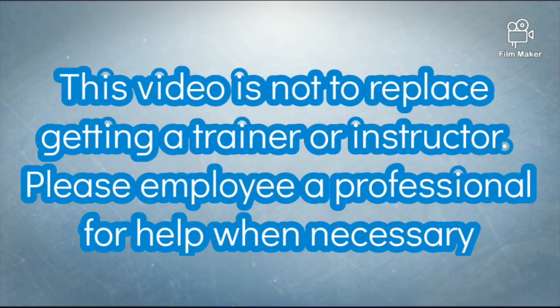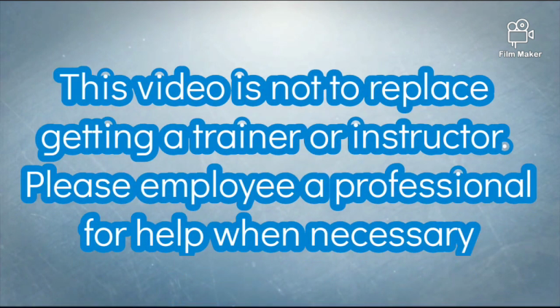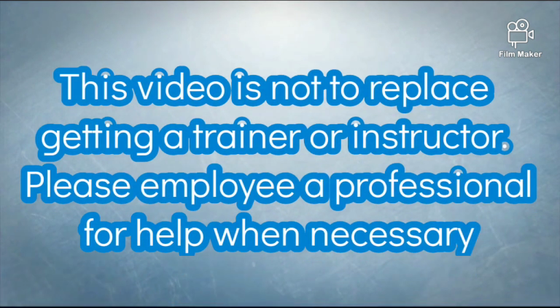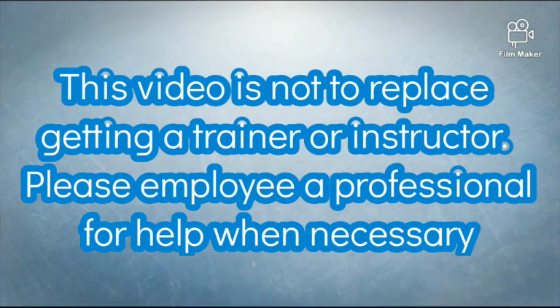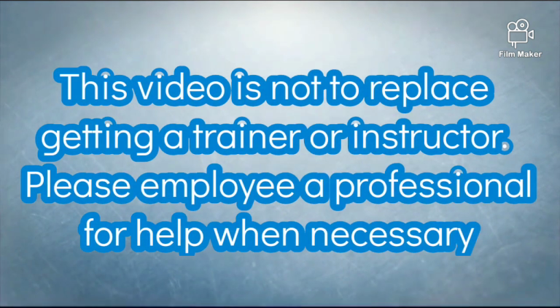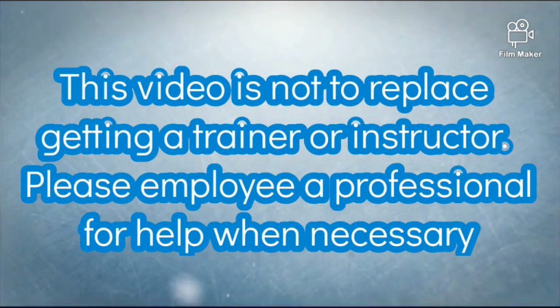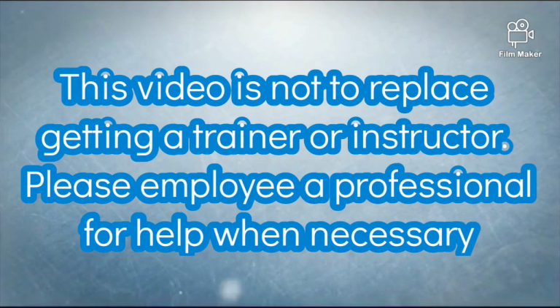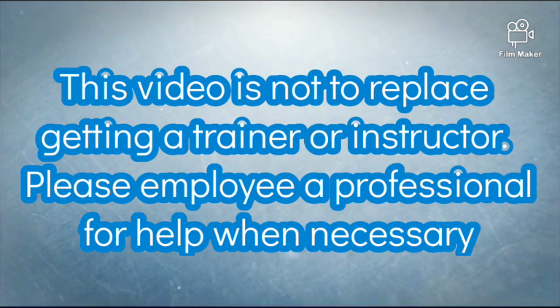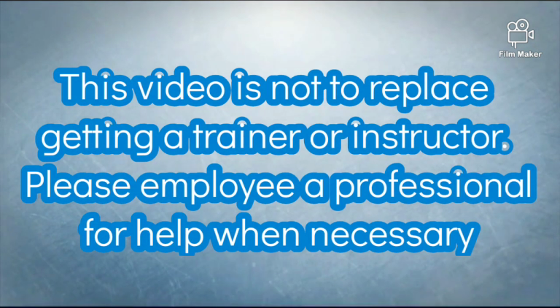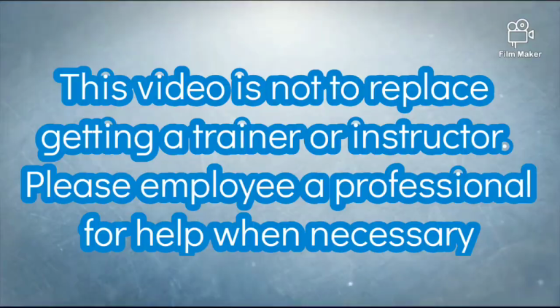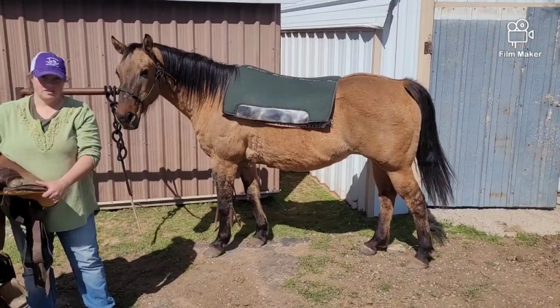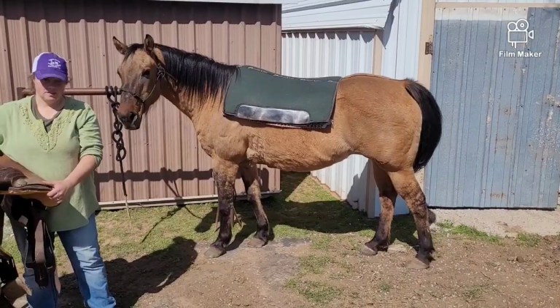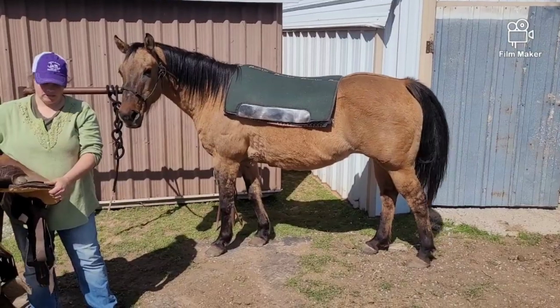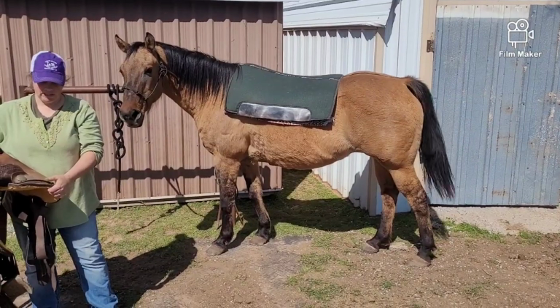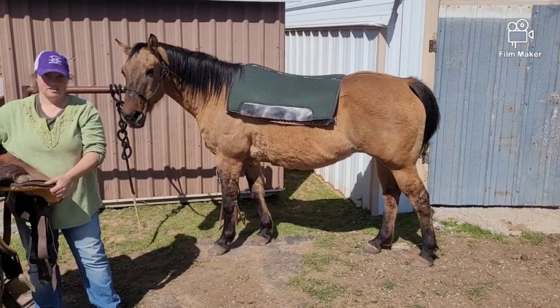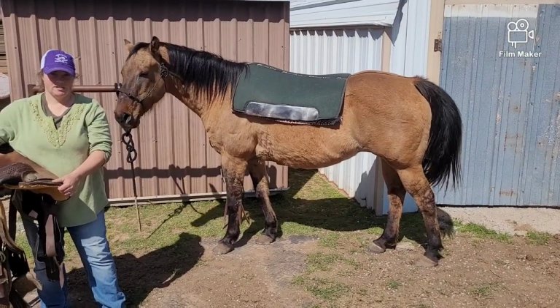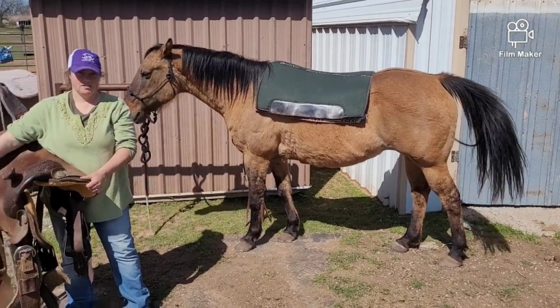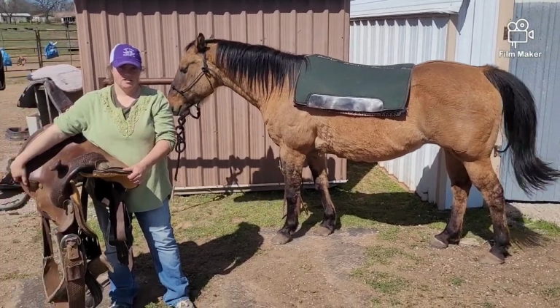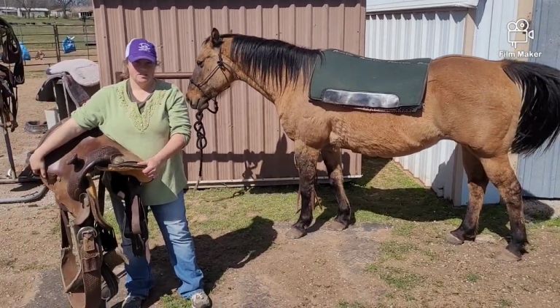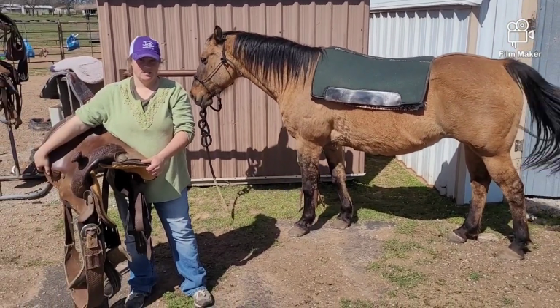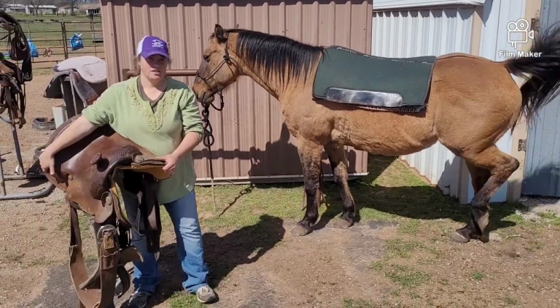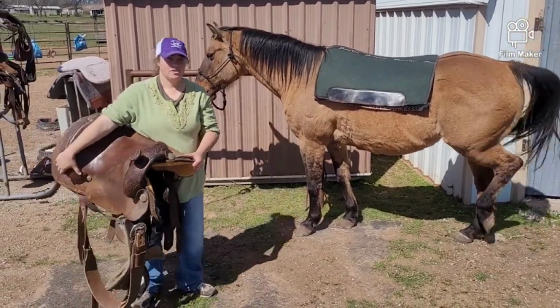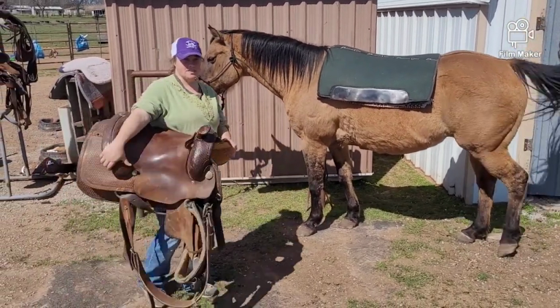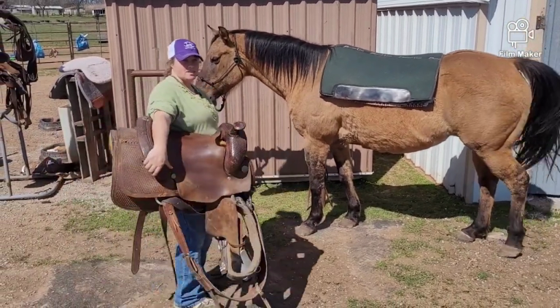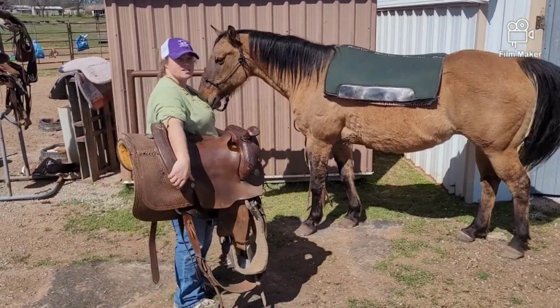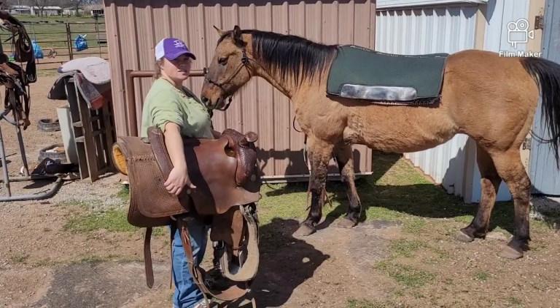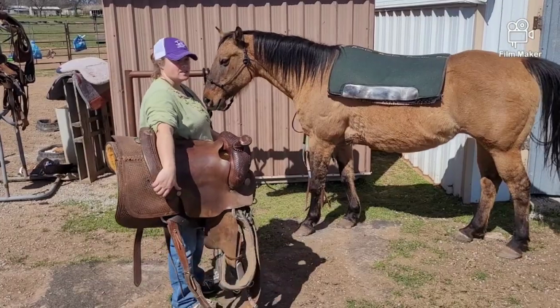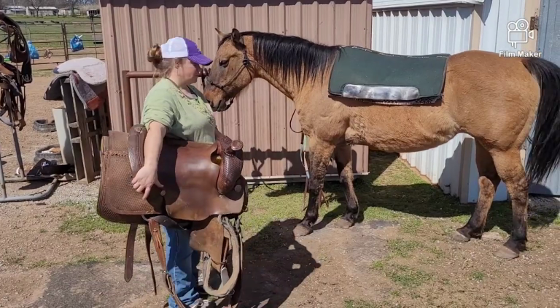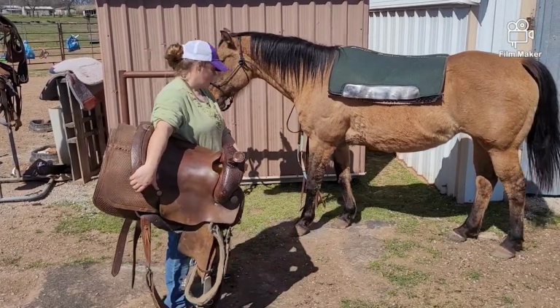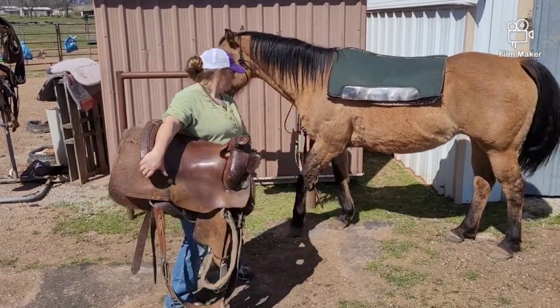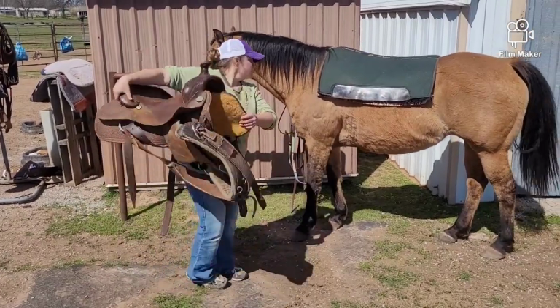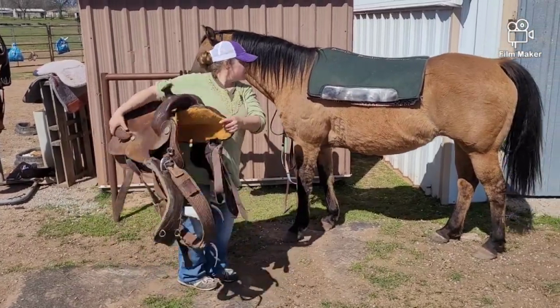The first clip you're going to see is where I put my hands. You can see my left hand is in the front of the saddle. My right hand is in the back, and you see it's right on my hip.